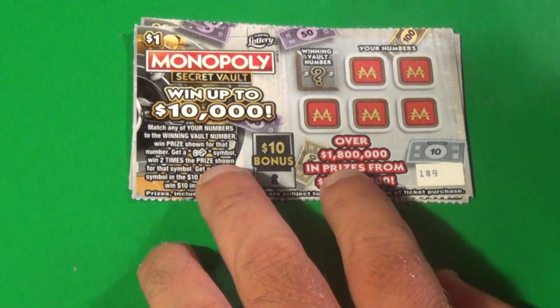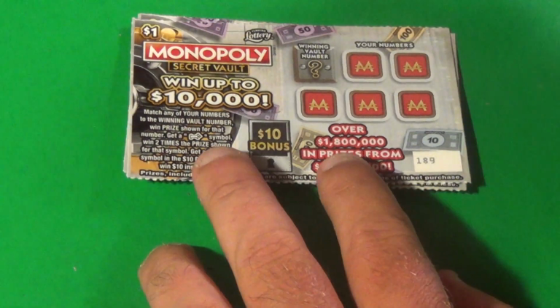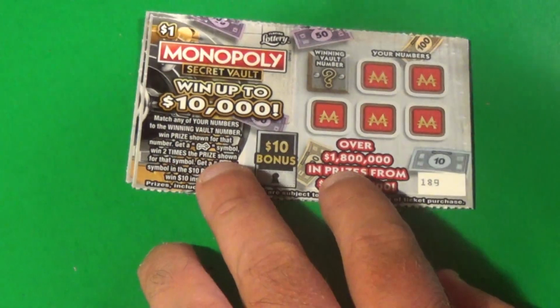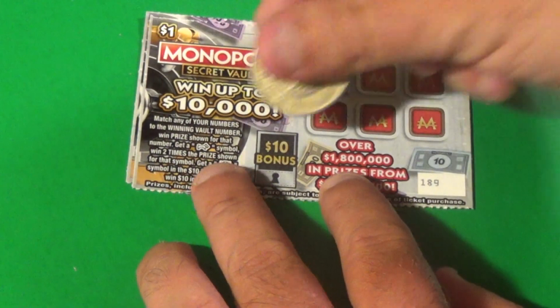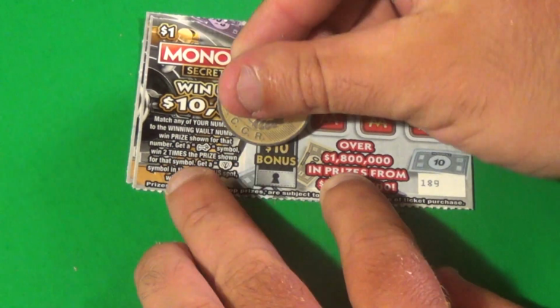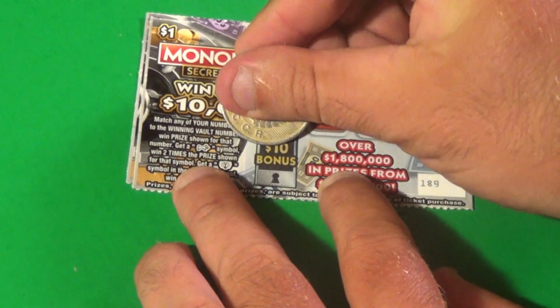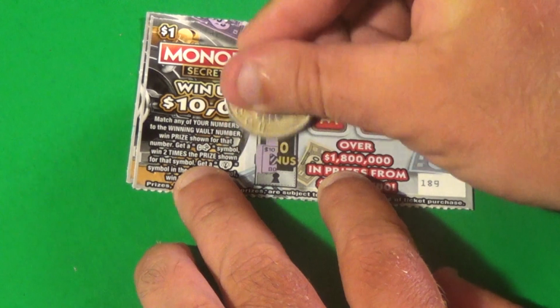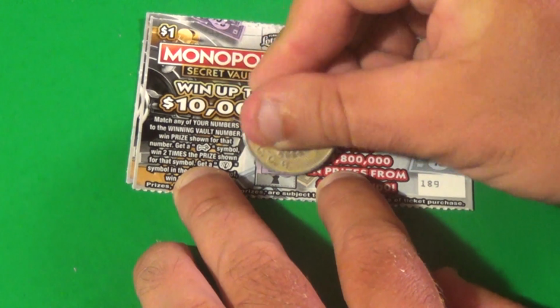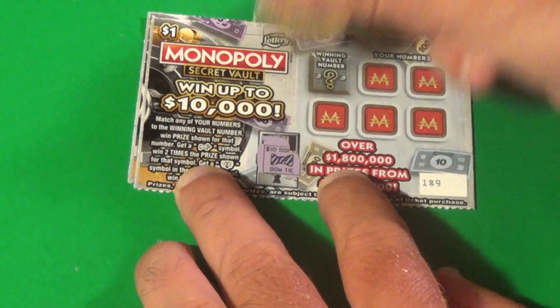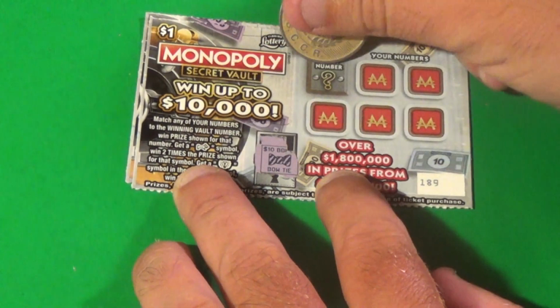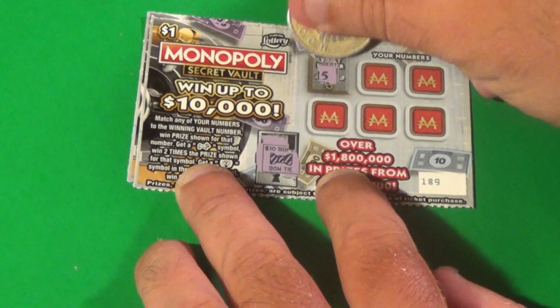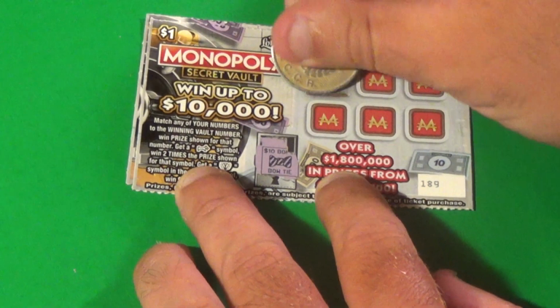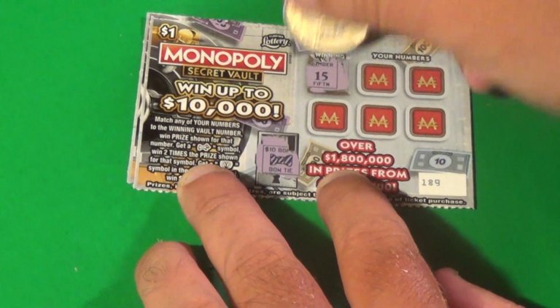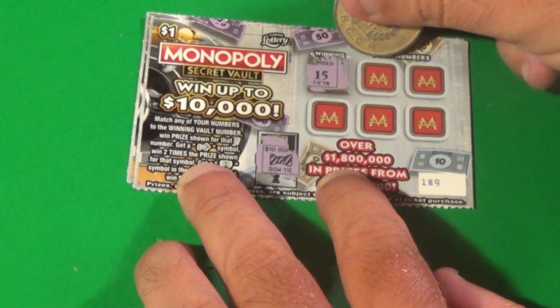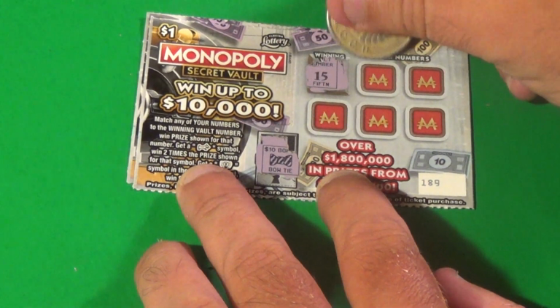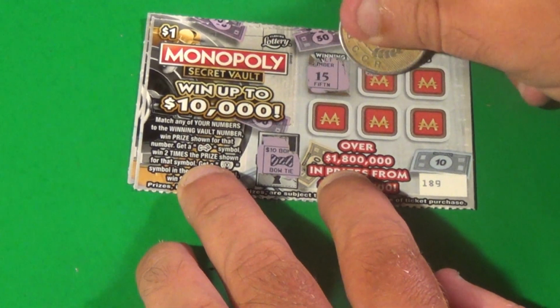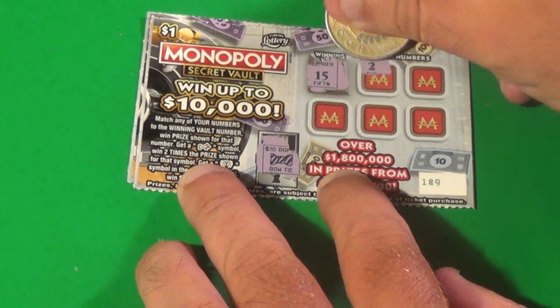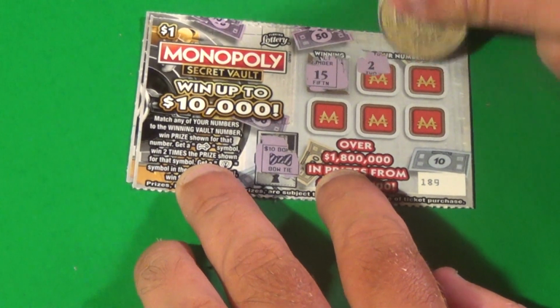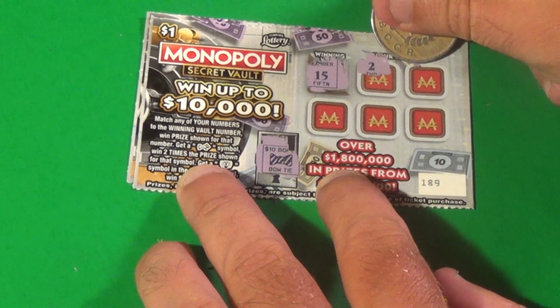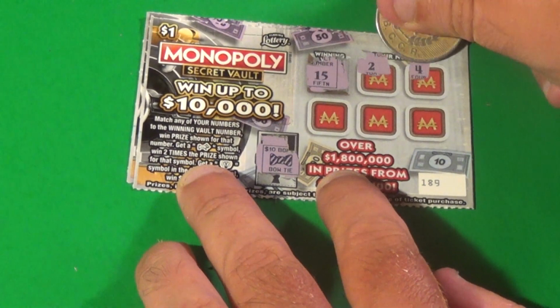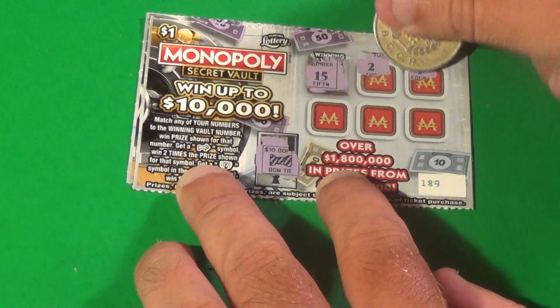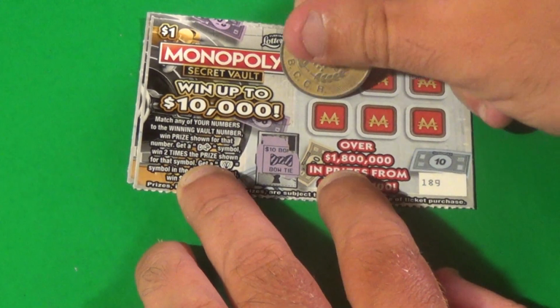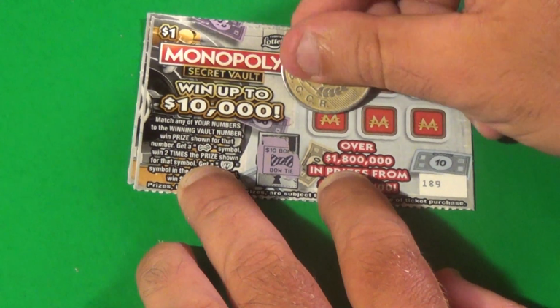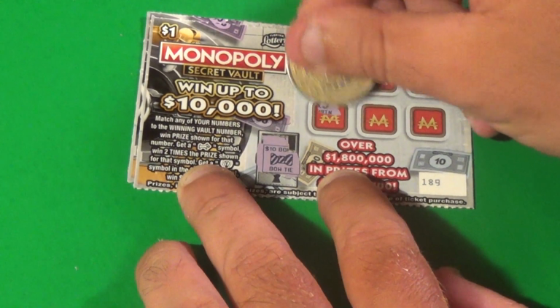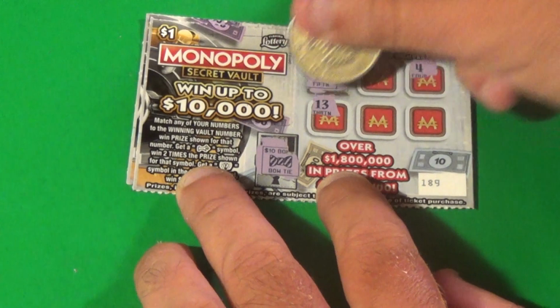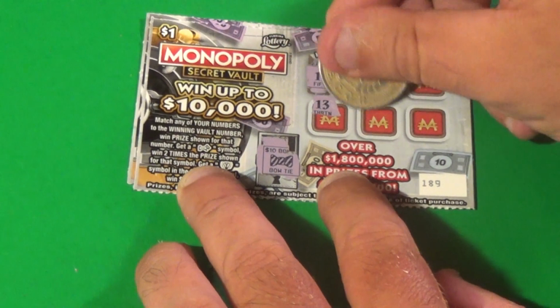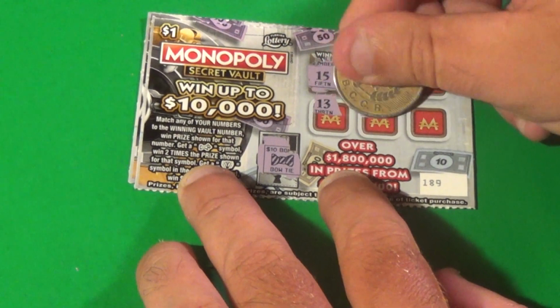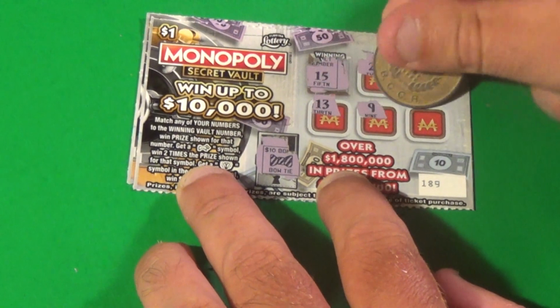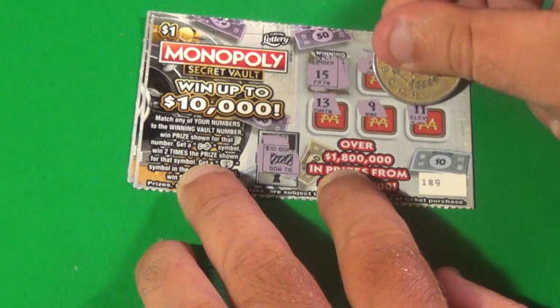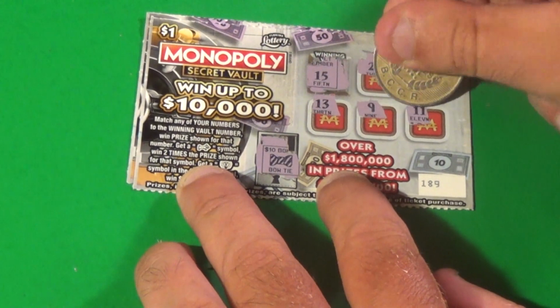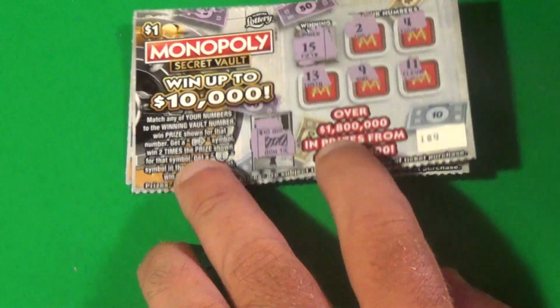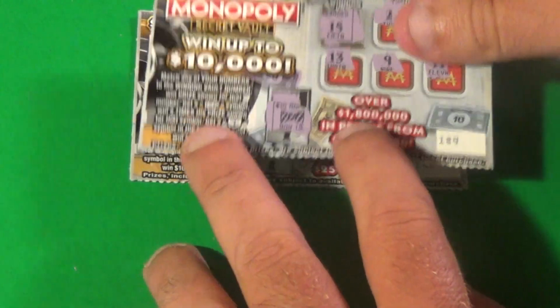And next ticket — is there a light bulb? No. 15, we have a deuce, 4, 13, 9, and 11.